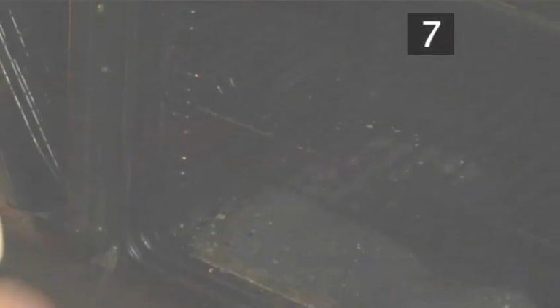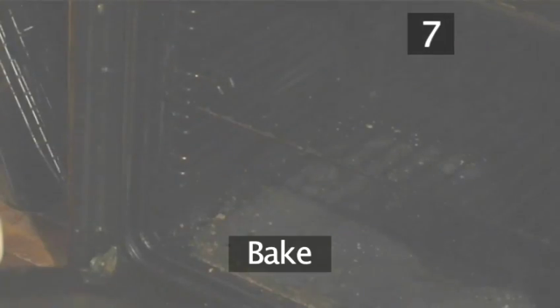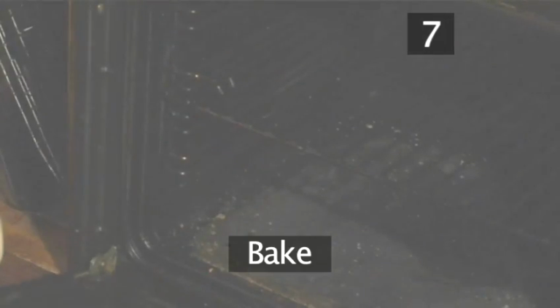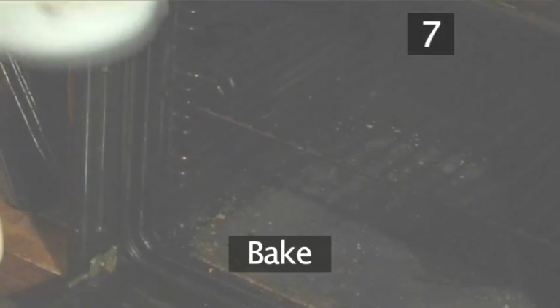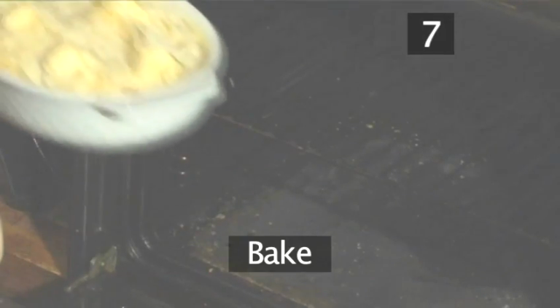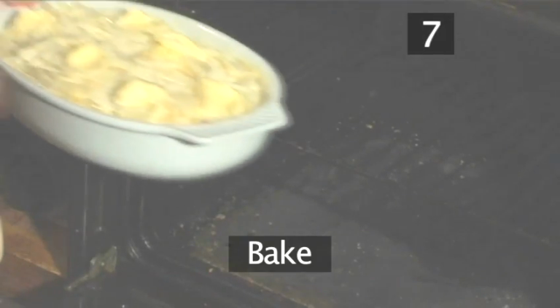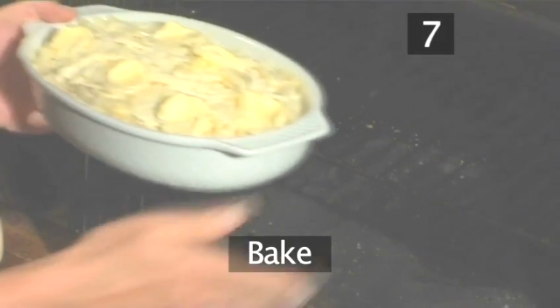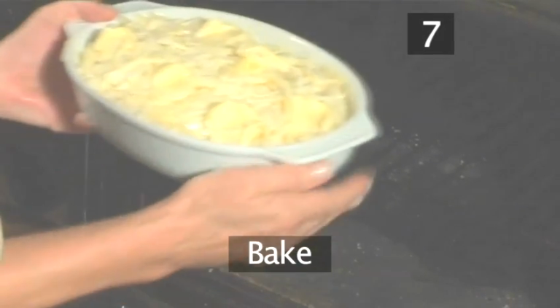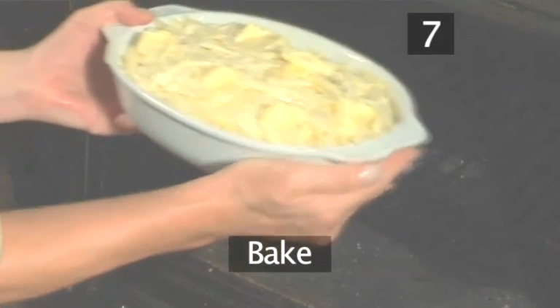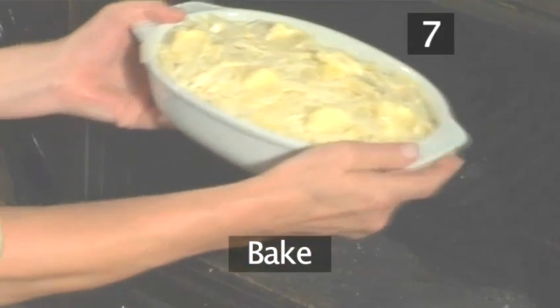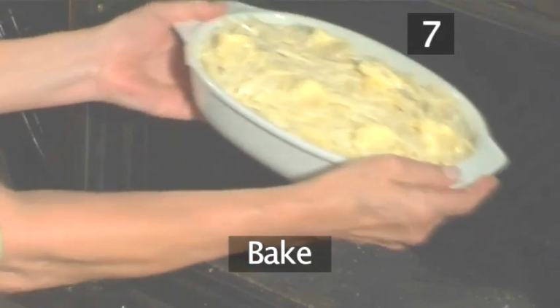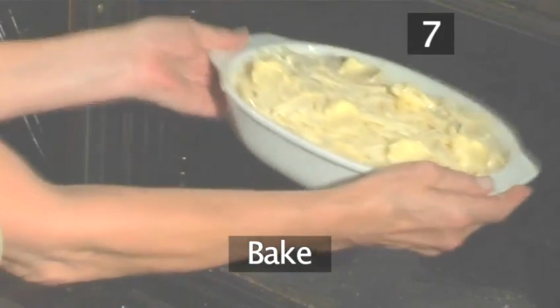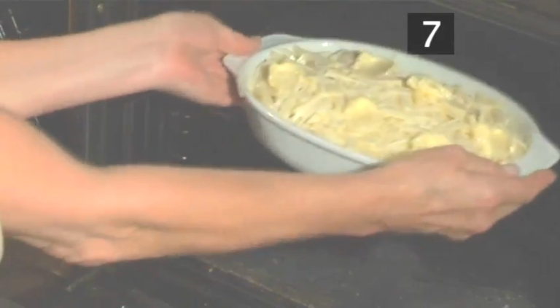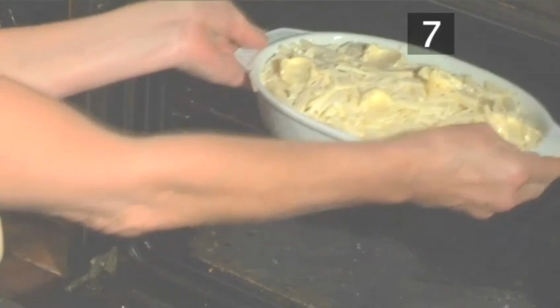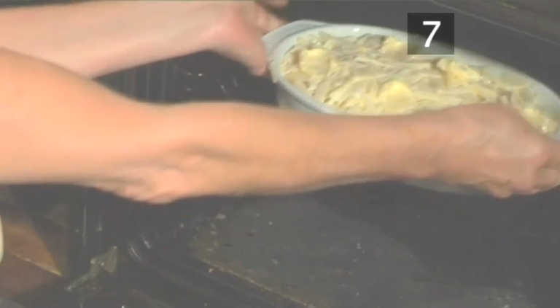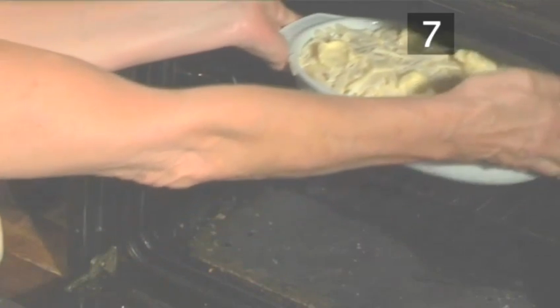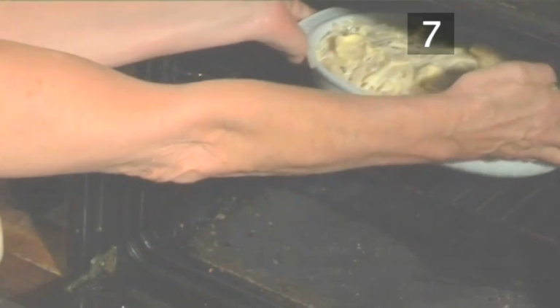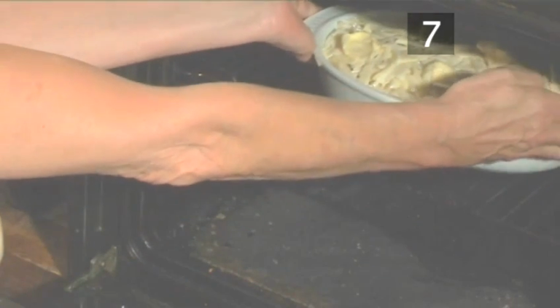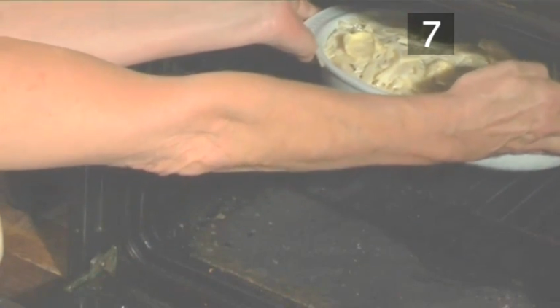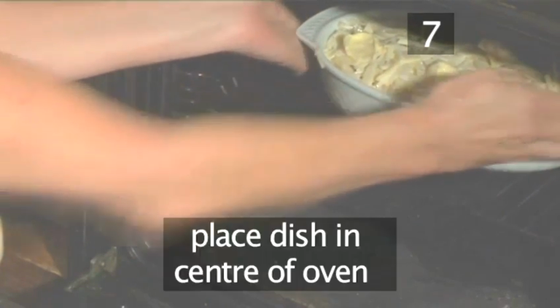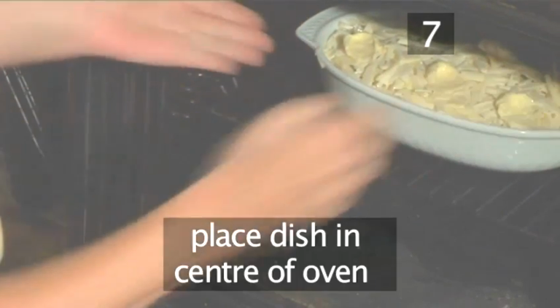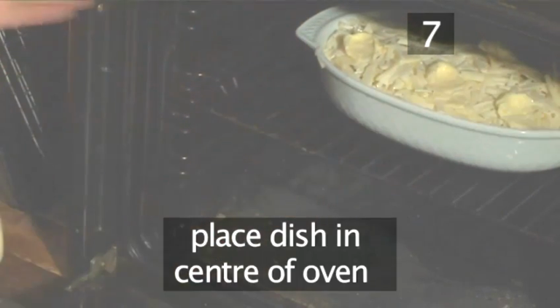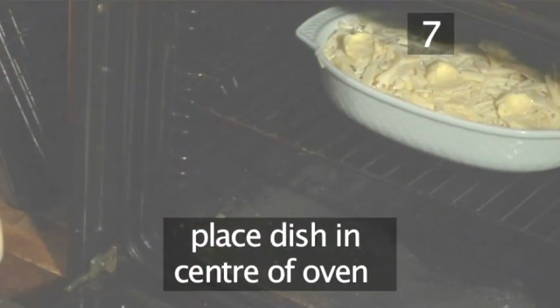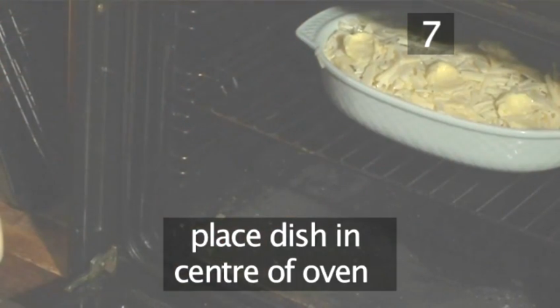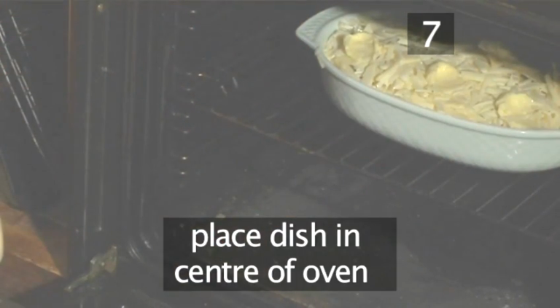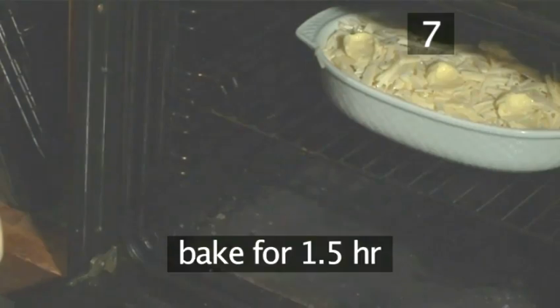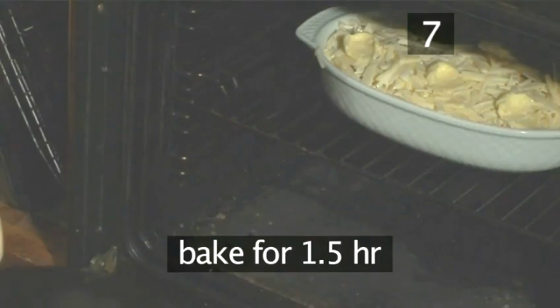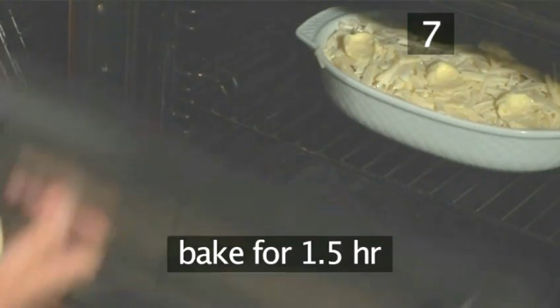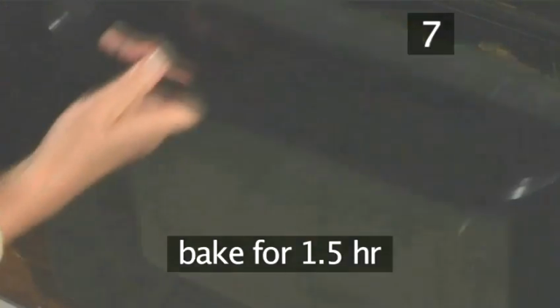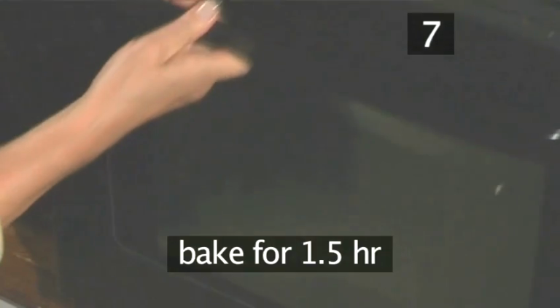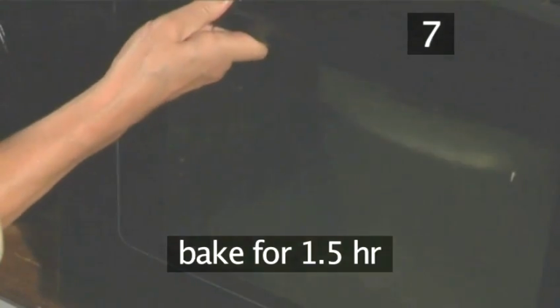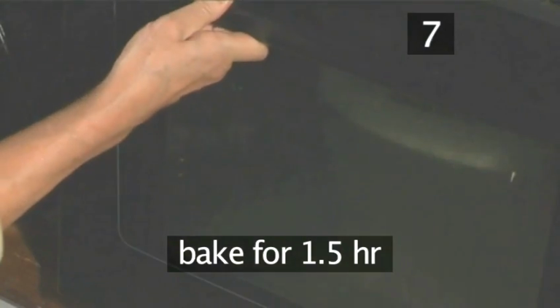Step 7: Bake. Transfer the baking dish to the oven, place it in the middle, and bake for an hour and a half.